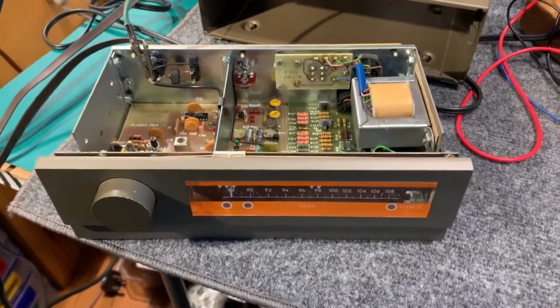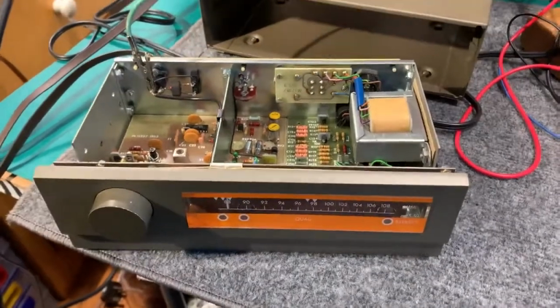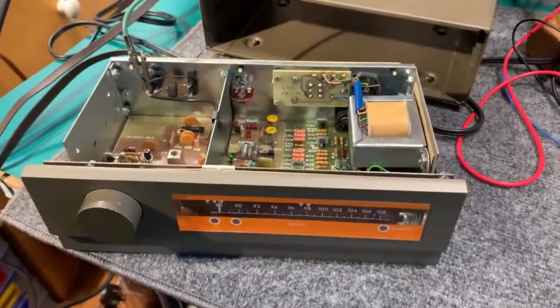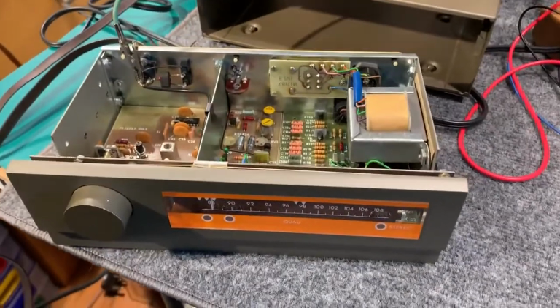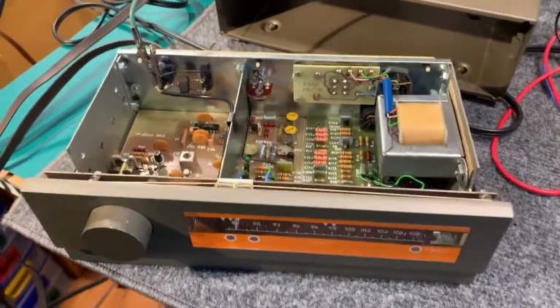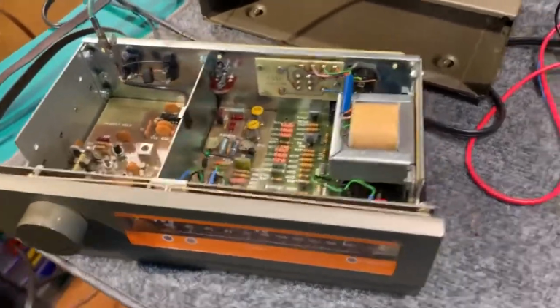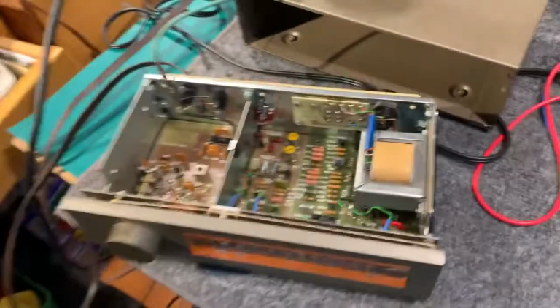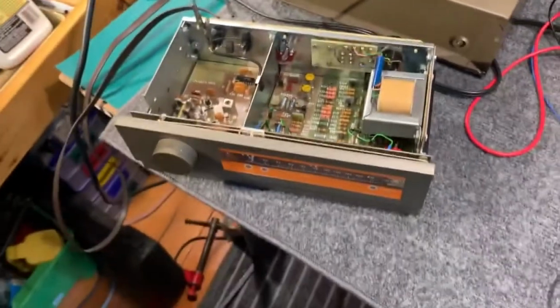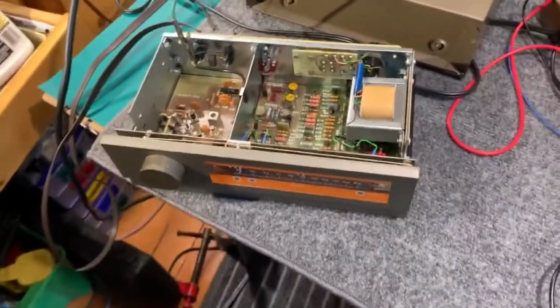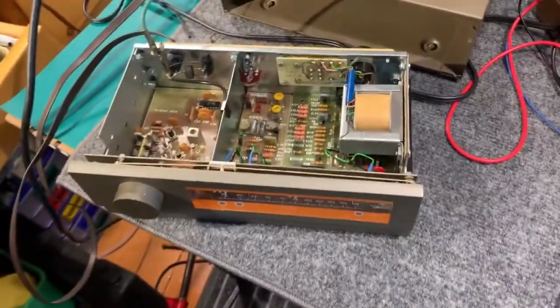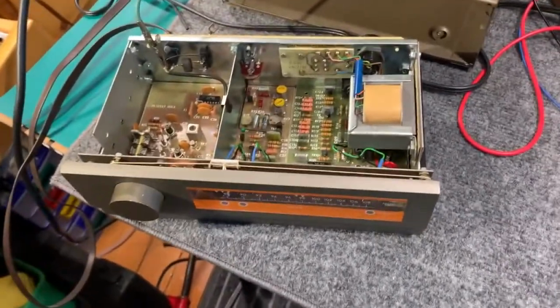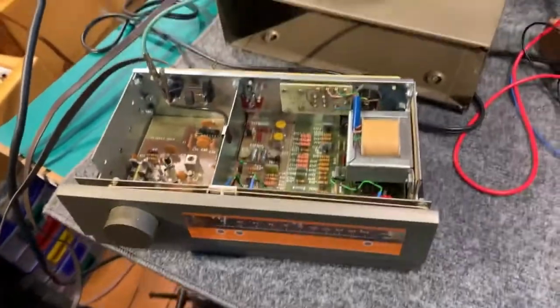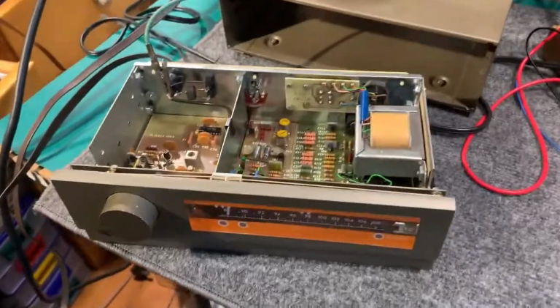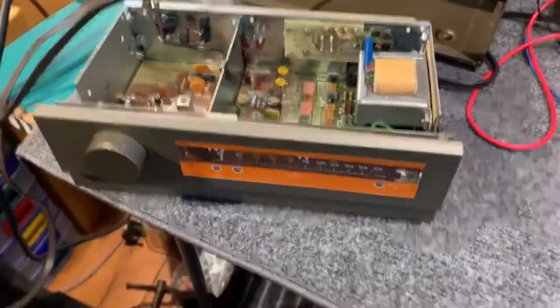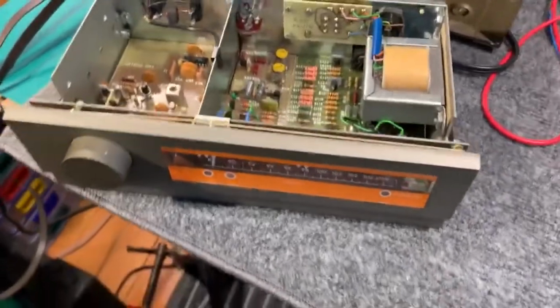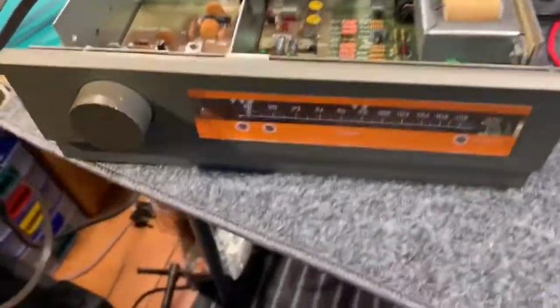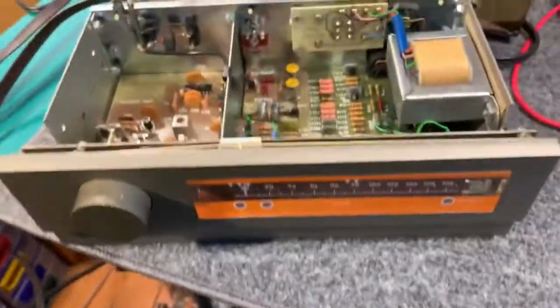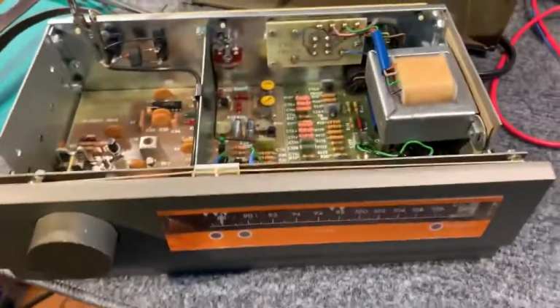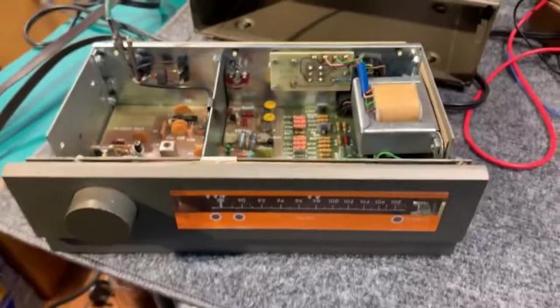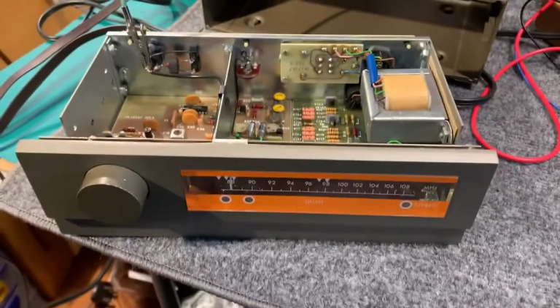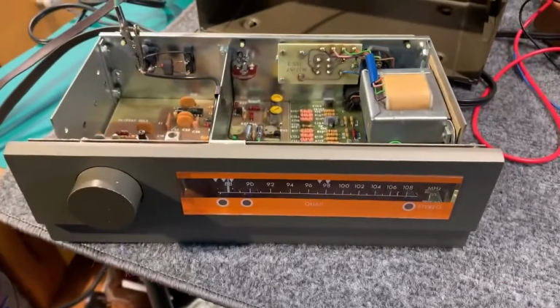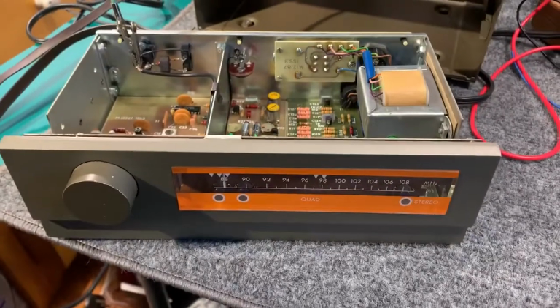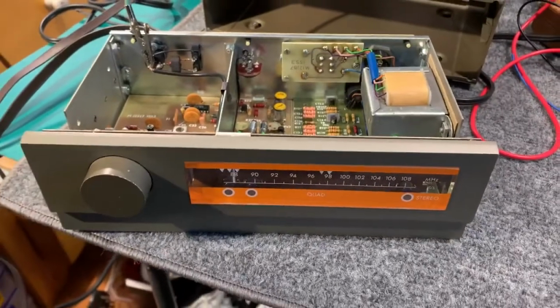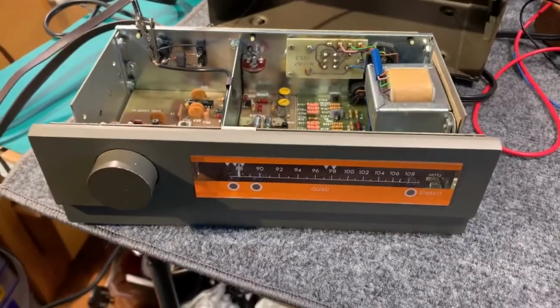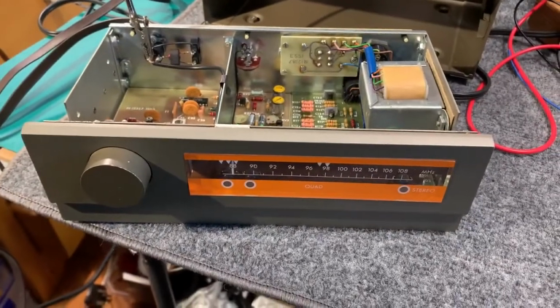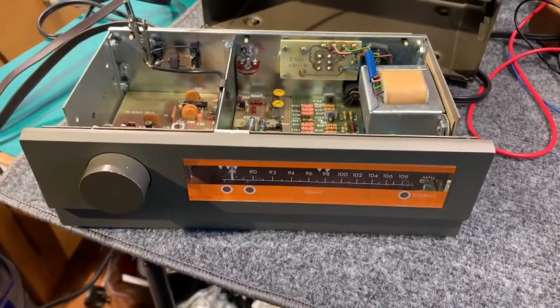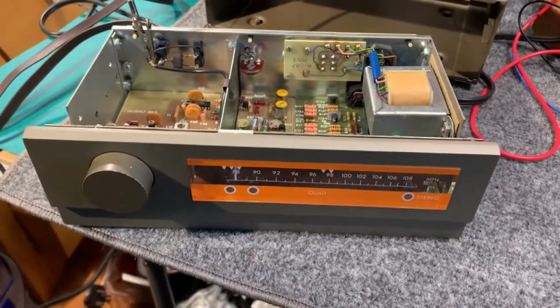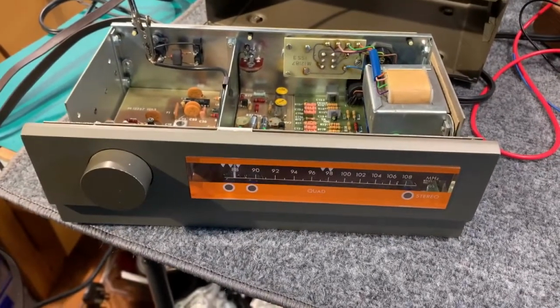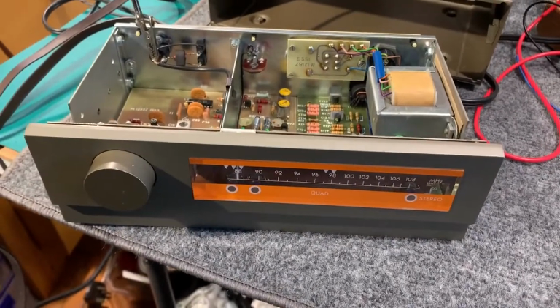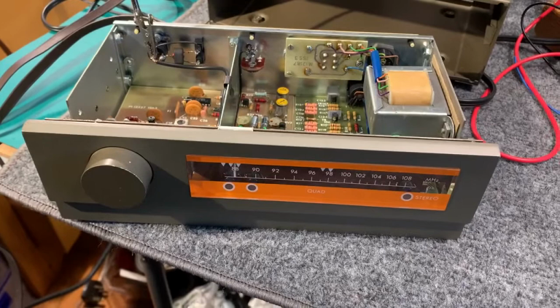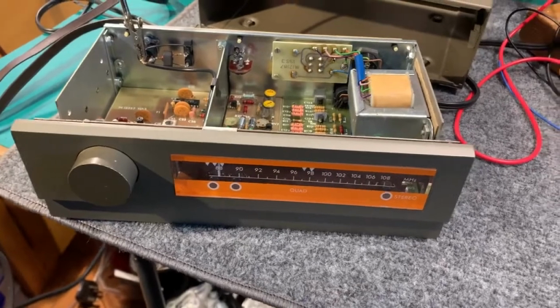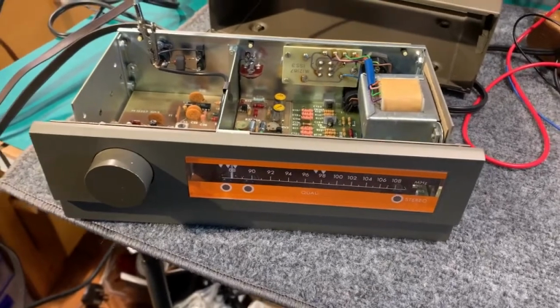This is a Quad FM3 tuner from the late 60s, early 1970s. I've actually got one similar to this in one of my audio setups, which is matched with a 33 preamp and a 303 power amp.